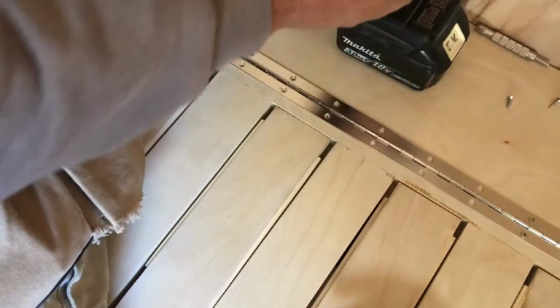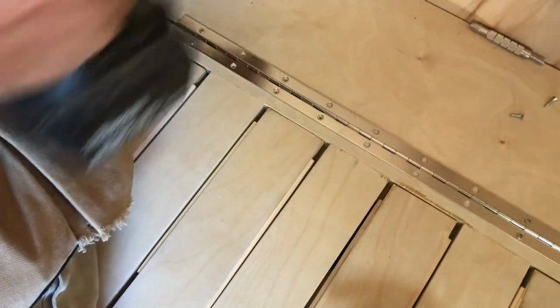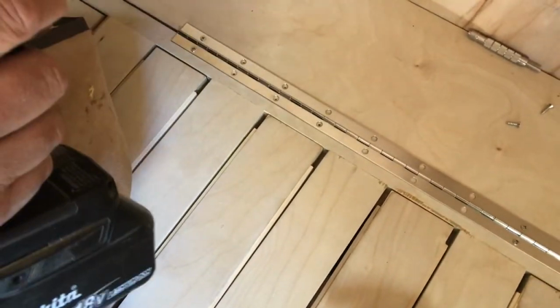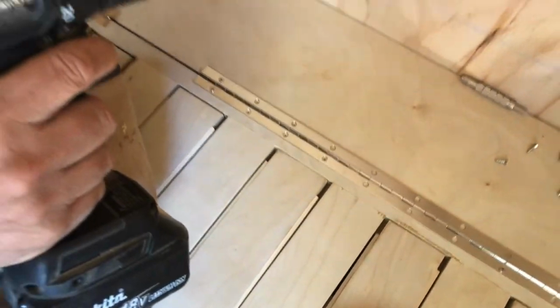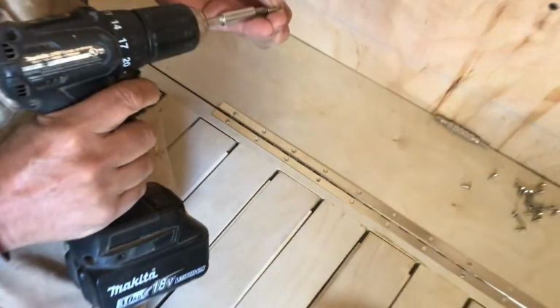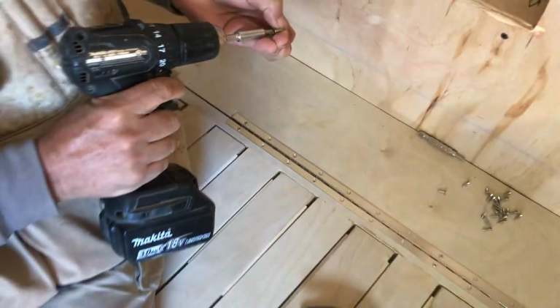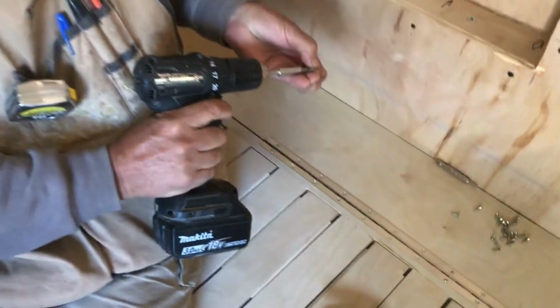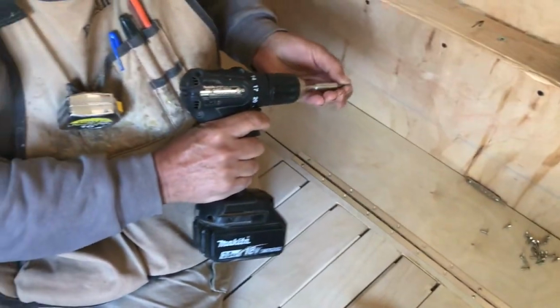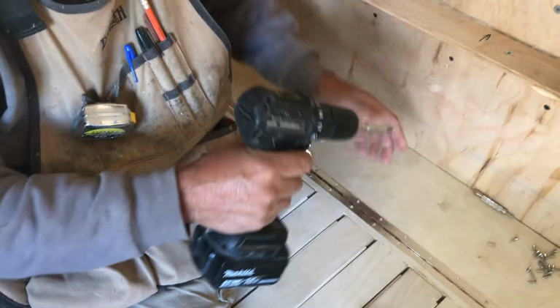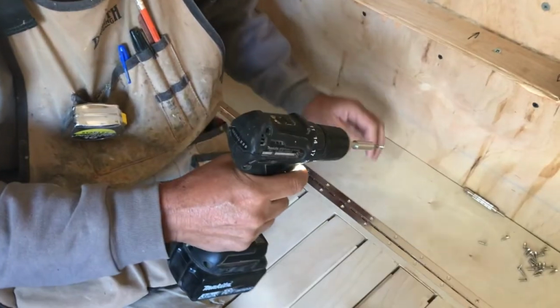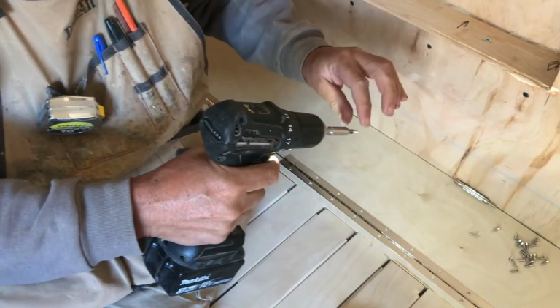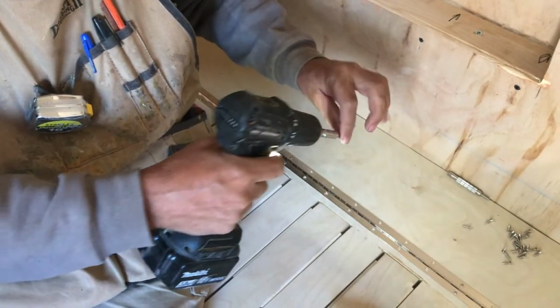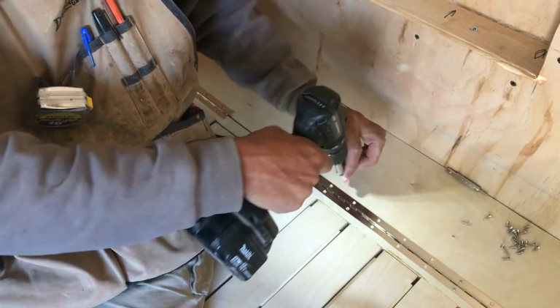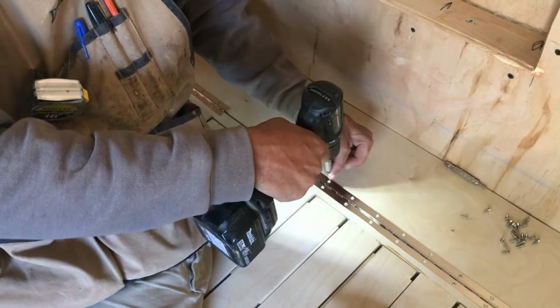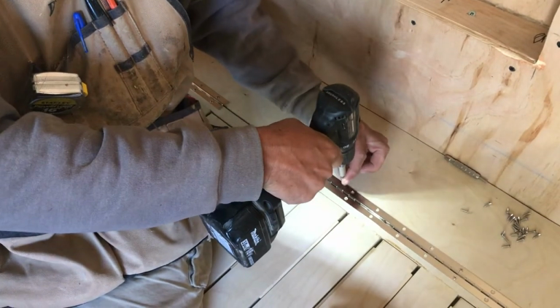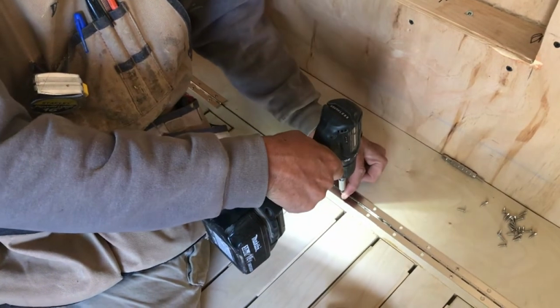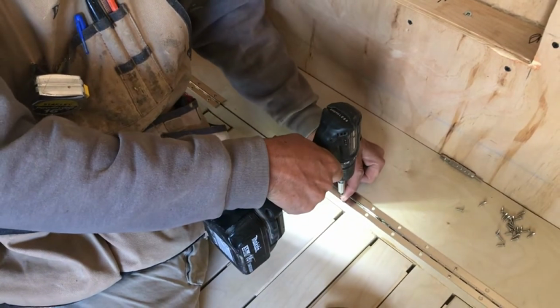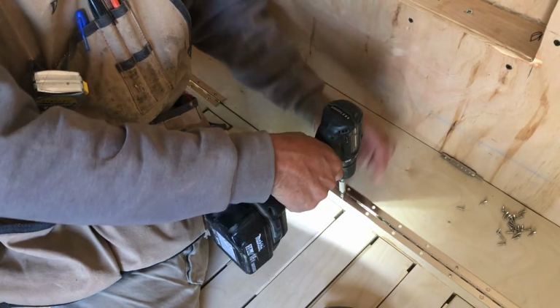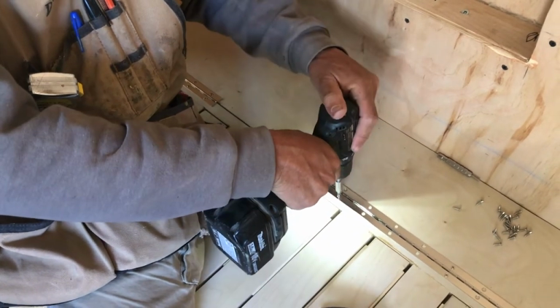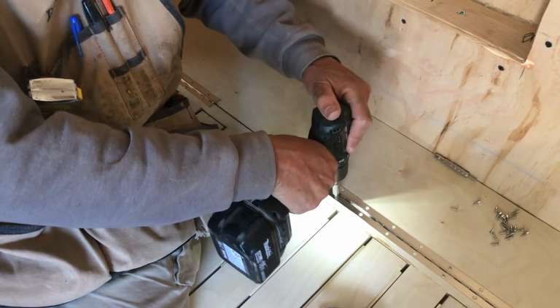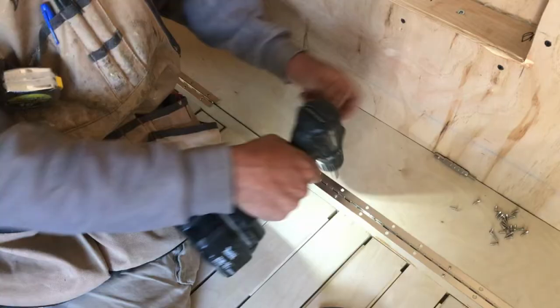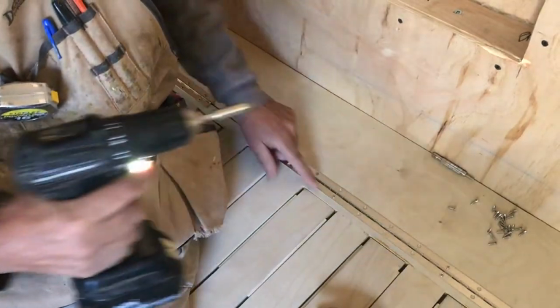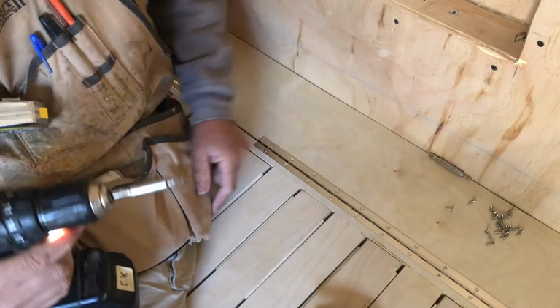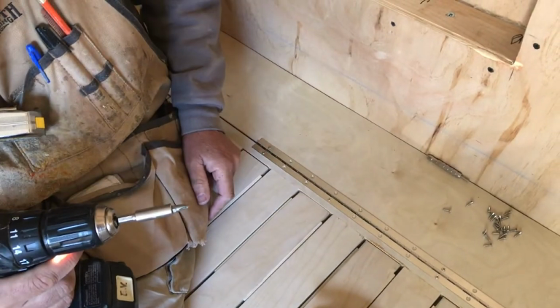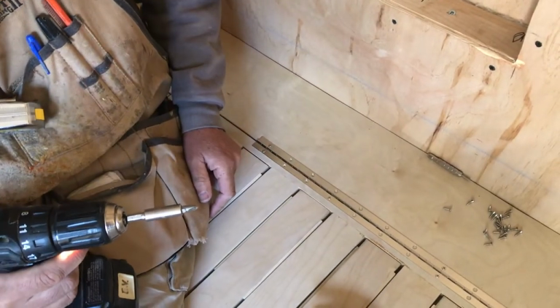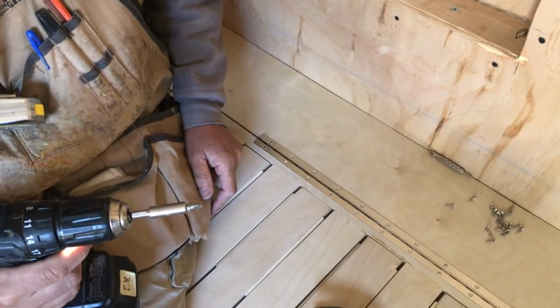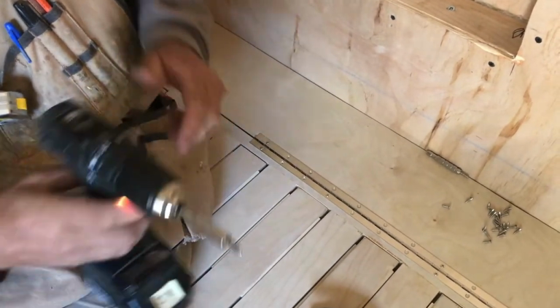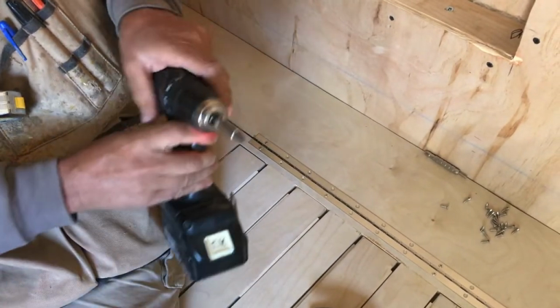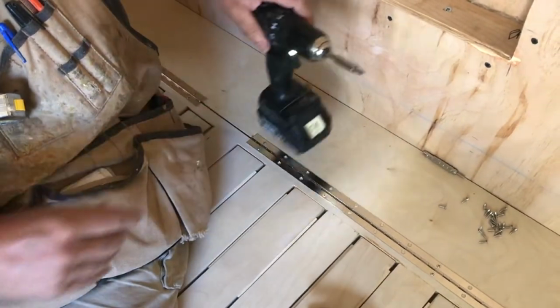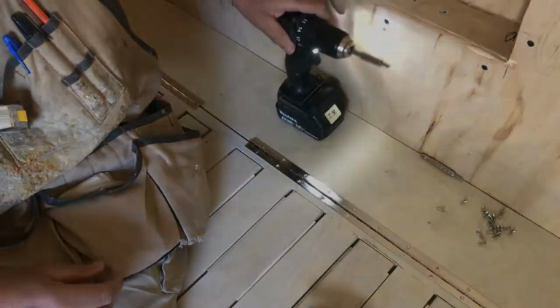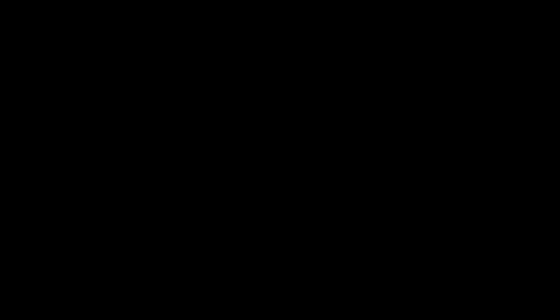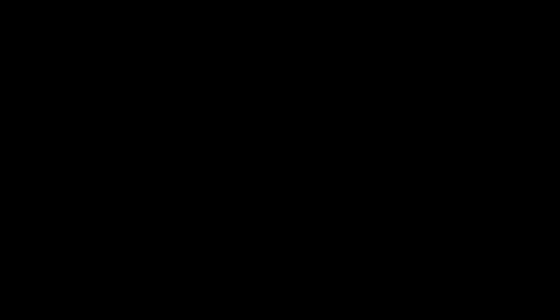Make sure you set your drill clutch so that you don't over drill. And you get a nice easy drill right in the center of the hole. Alright!